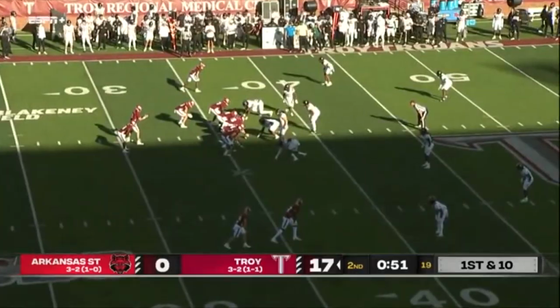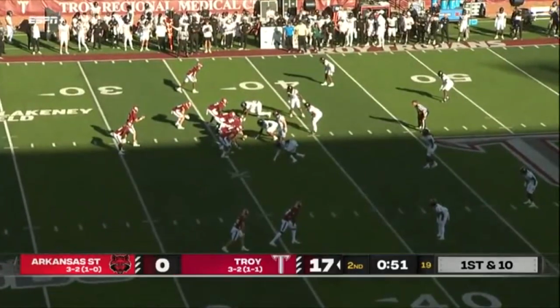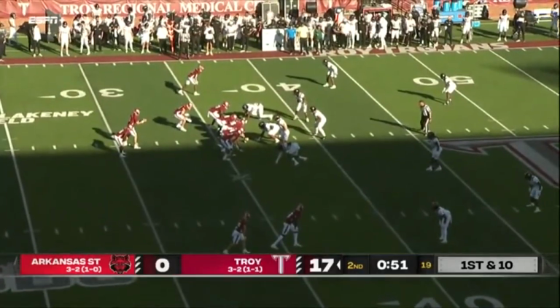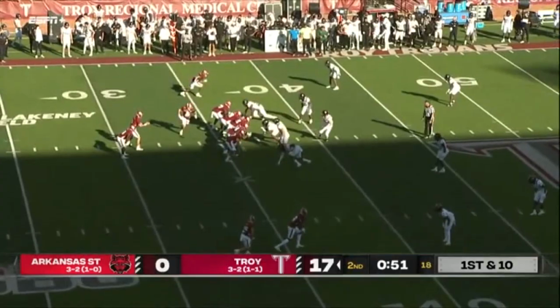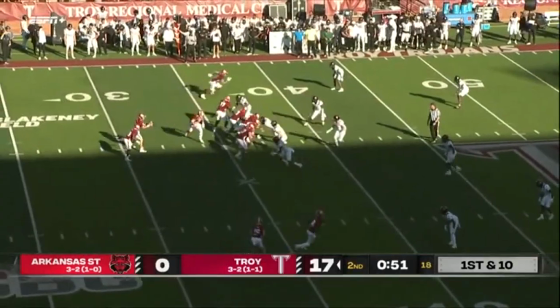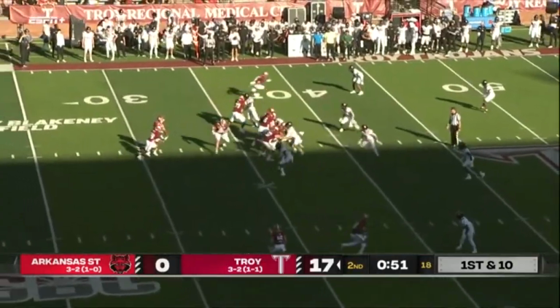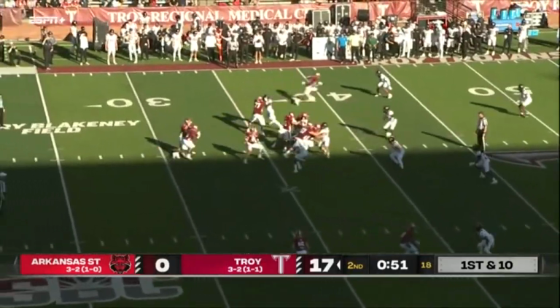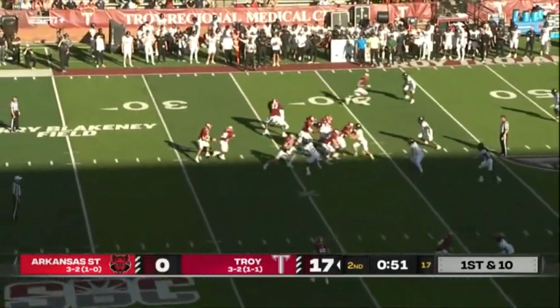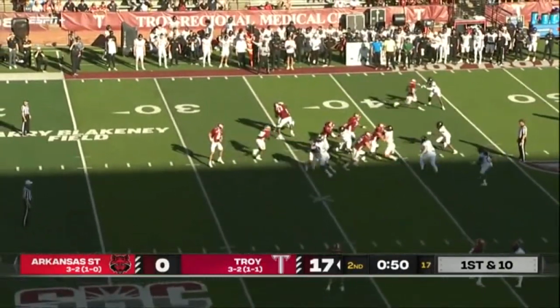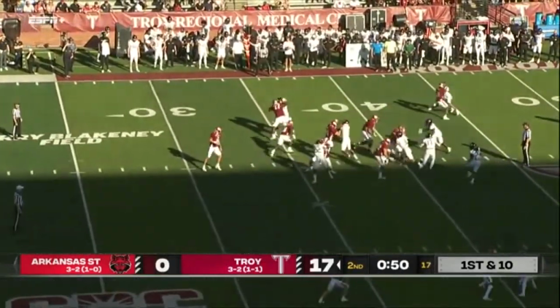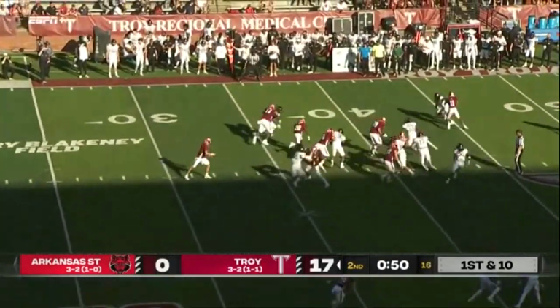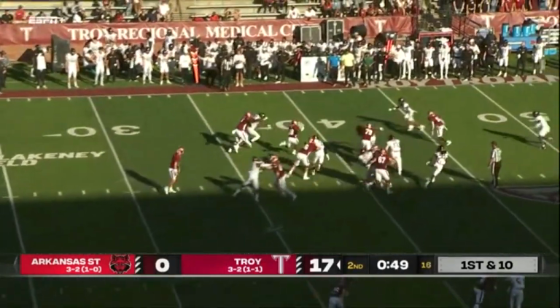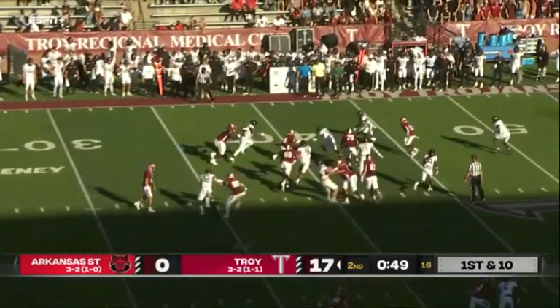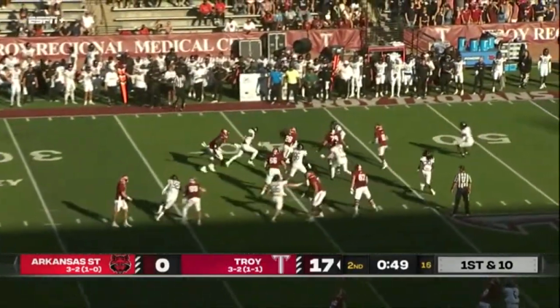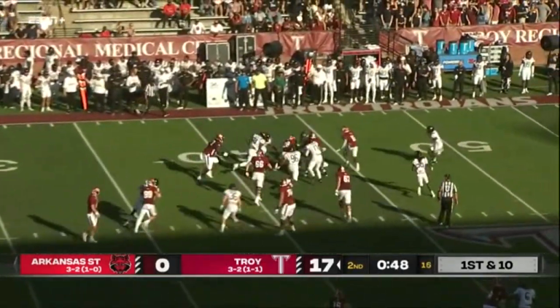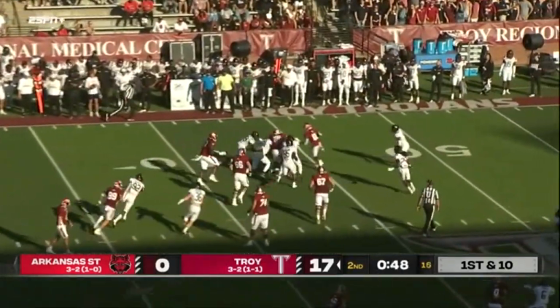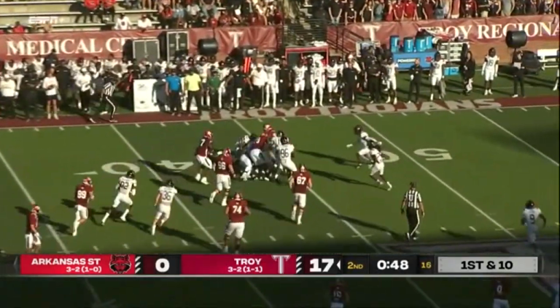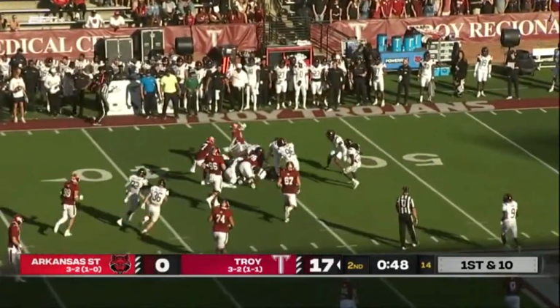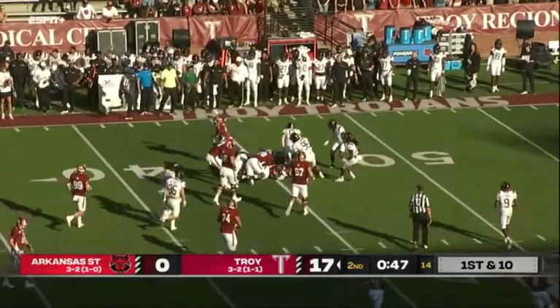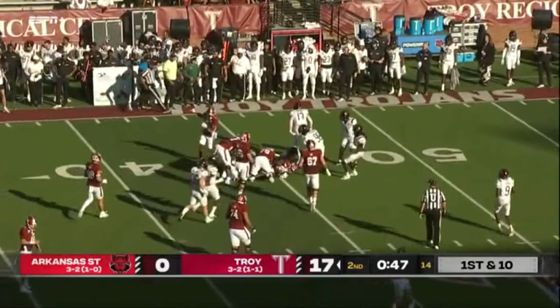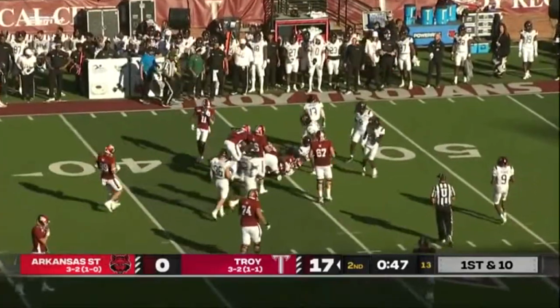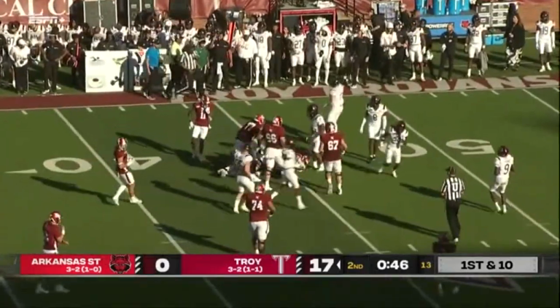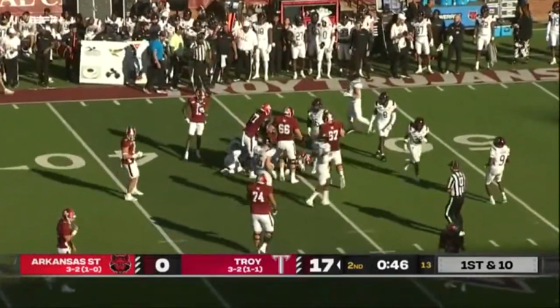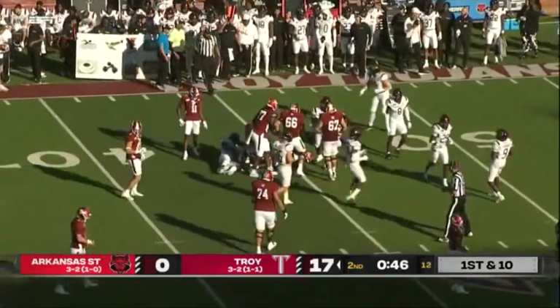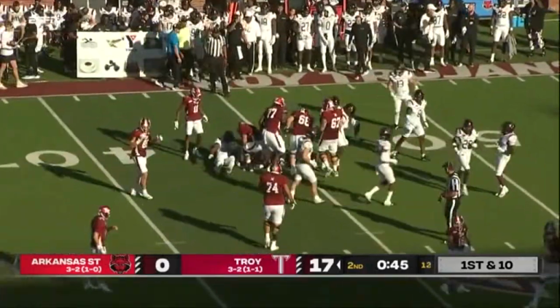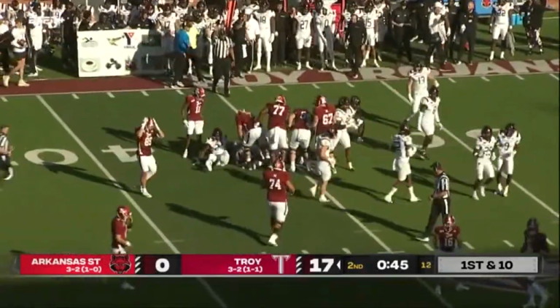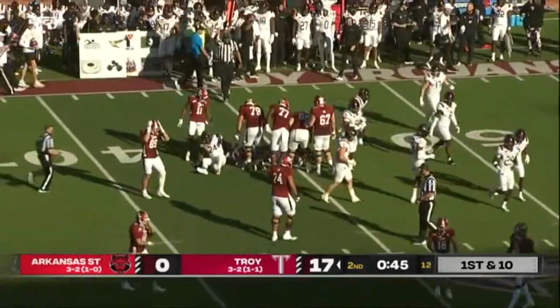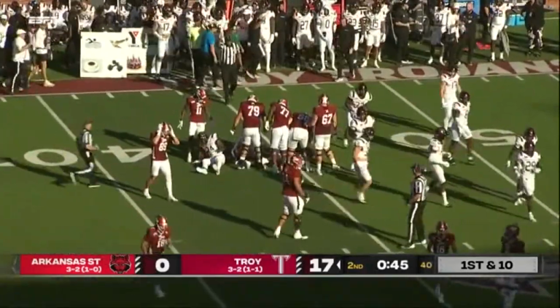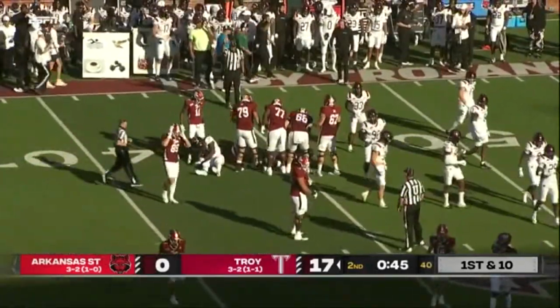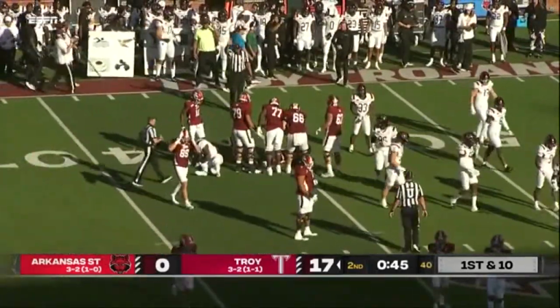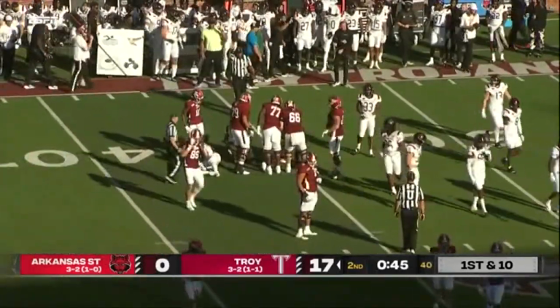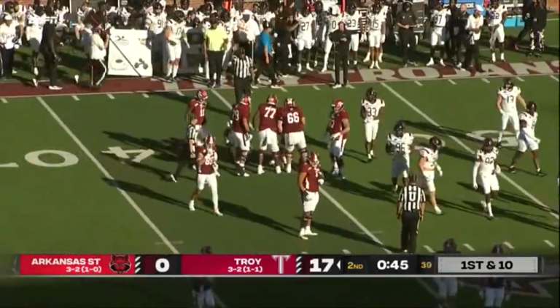For Arkansas State on a field goal attempt — Vidal up to the 45-yard line. Give Vidal nine.